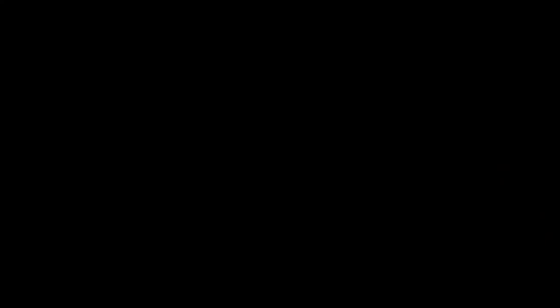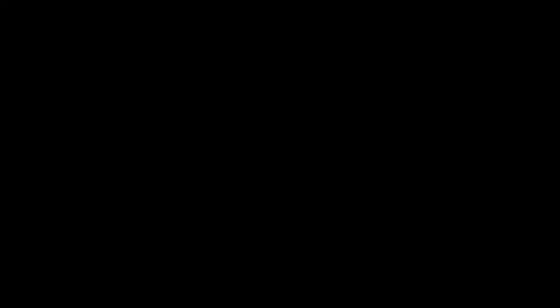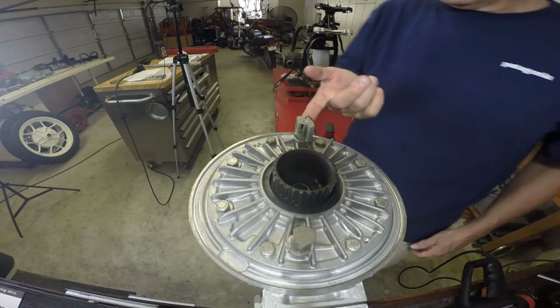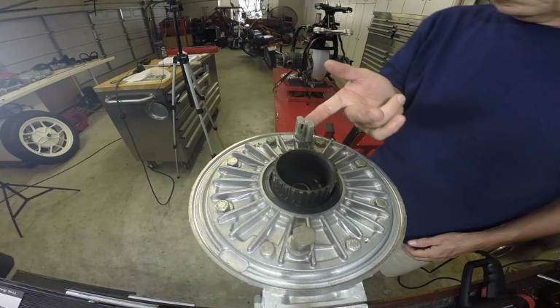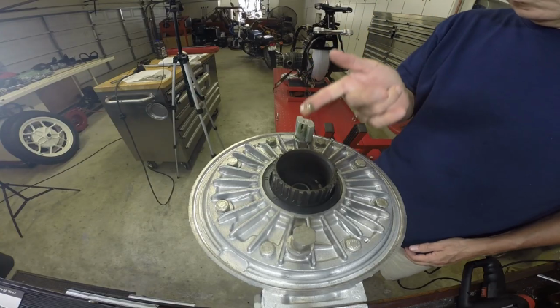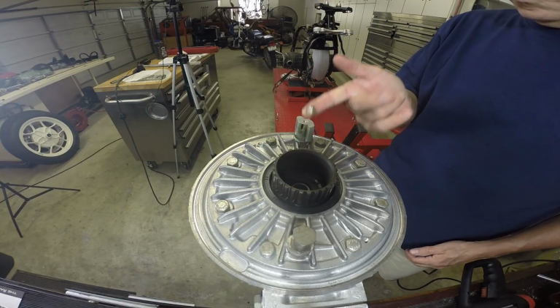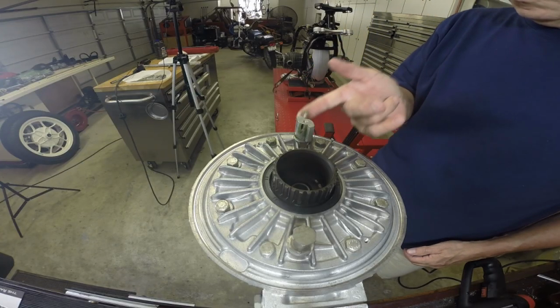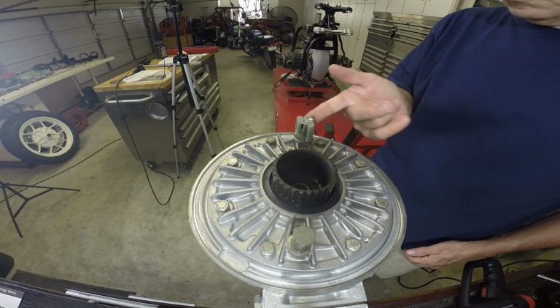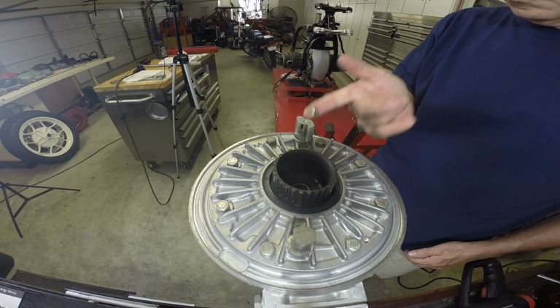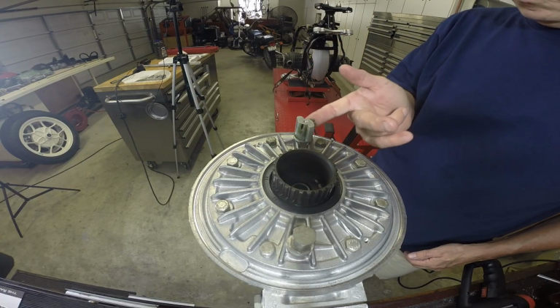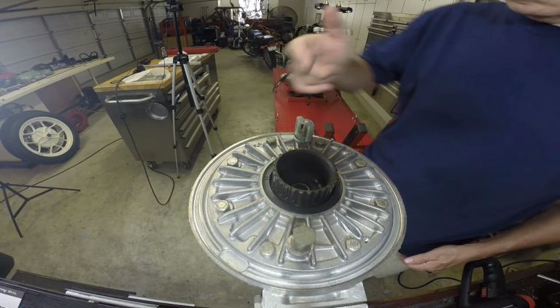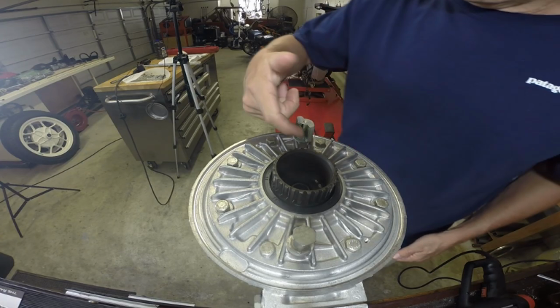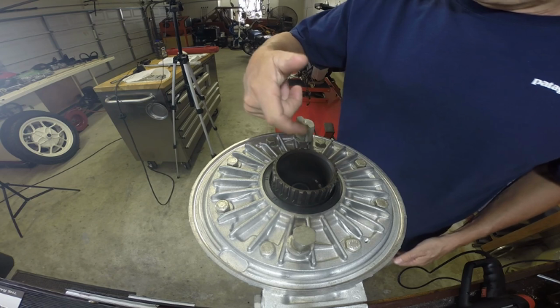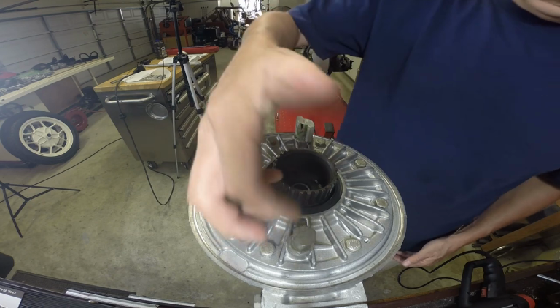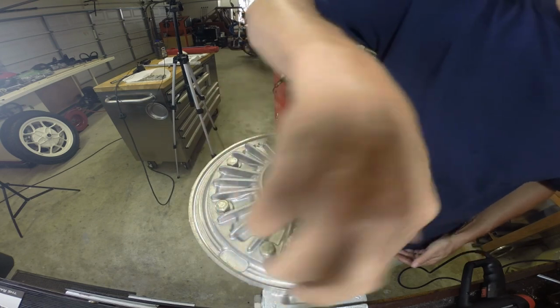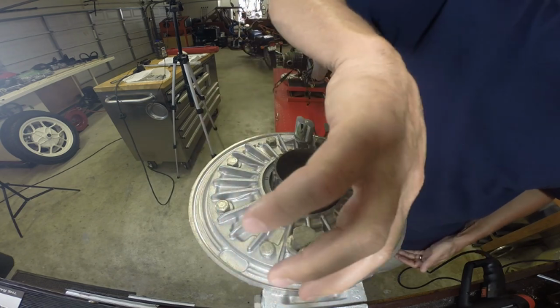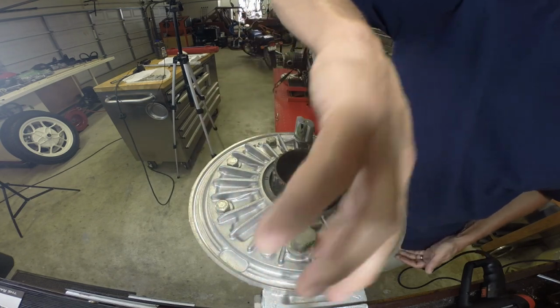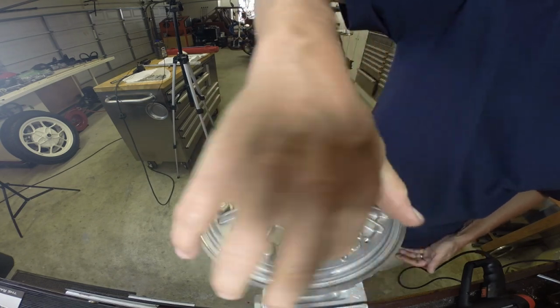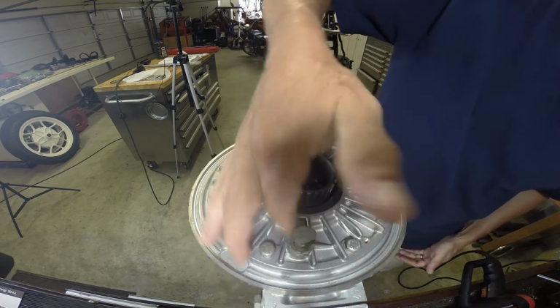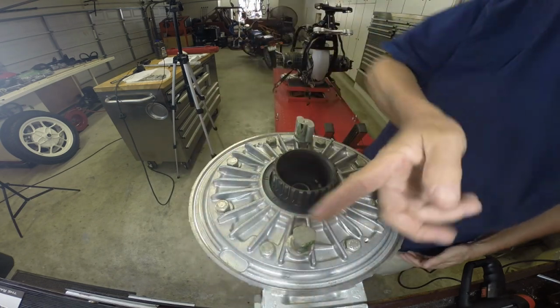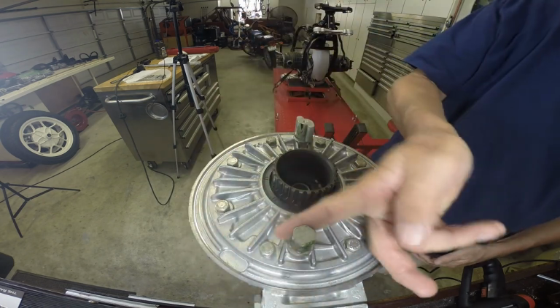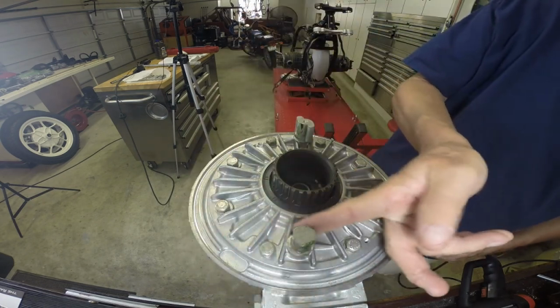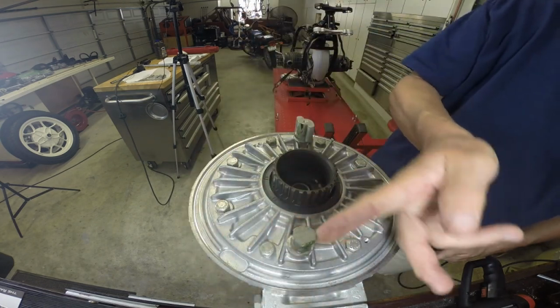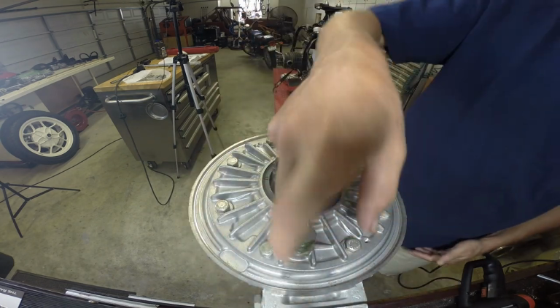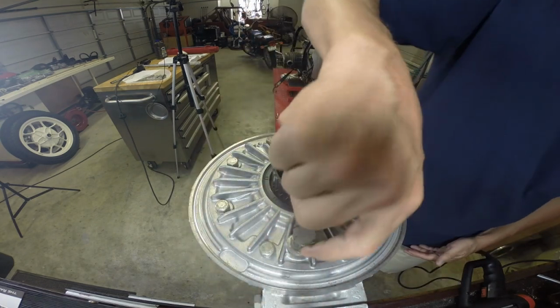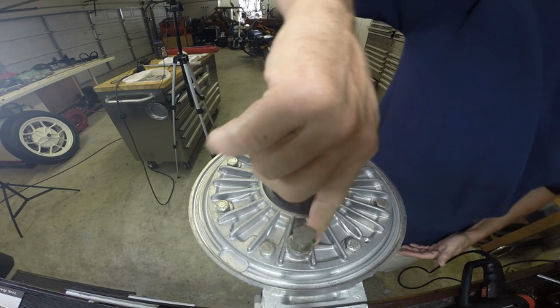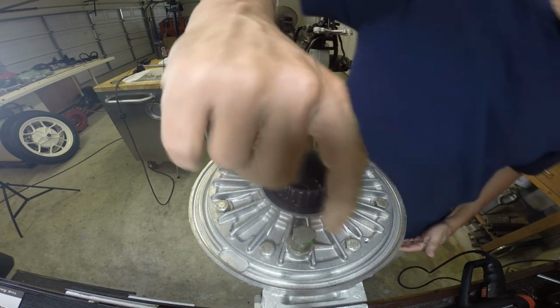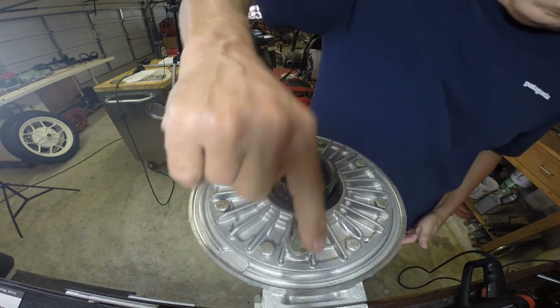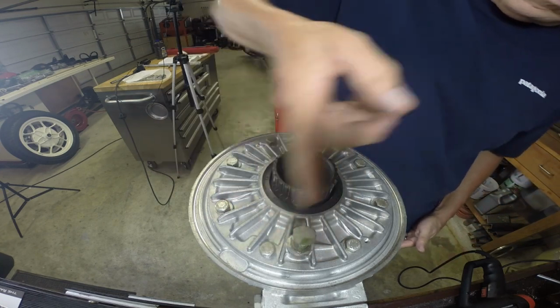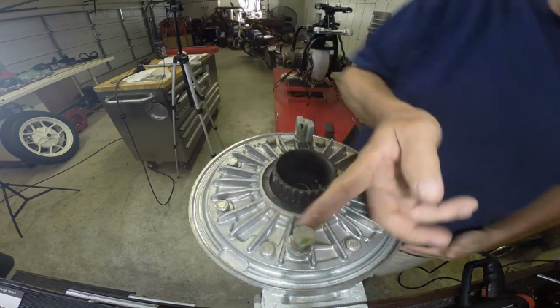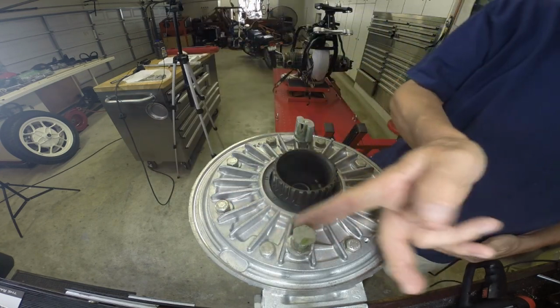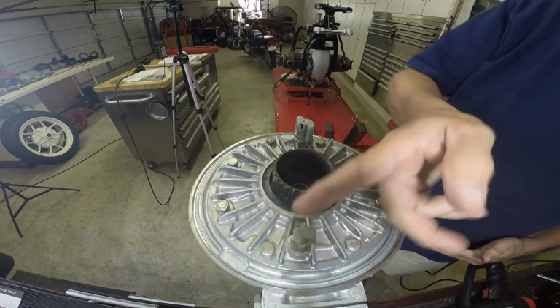I flipped it over and I'm getting ready to put the brake shoes on. Just a little bit of grease to keep everything moving smoothly, but you don't want too much lube in there flying around and getting on the brake shoes.